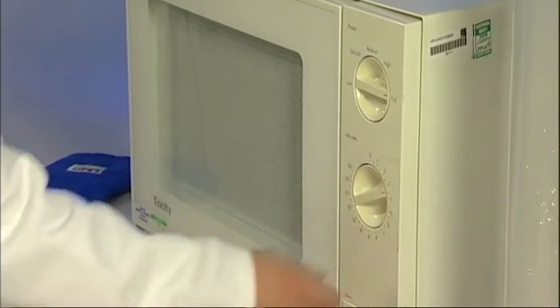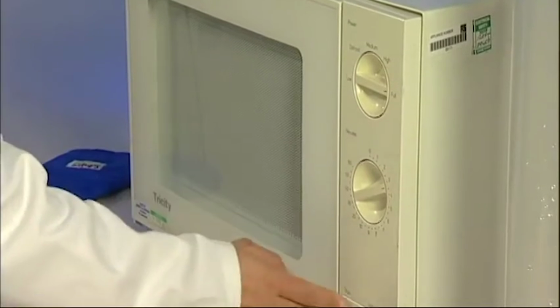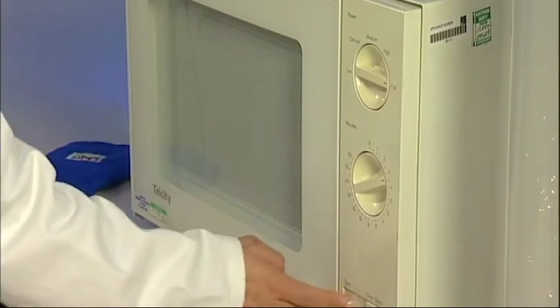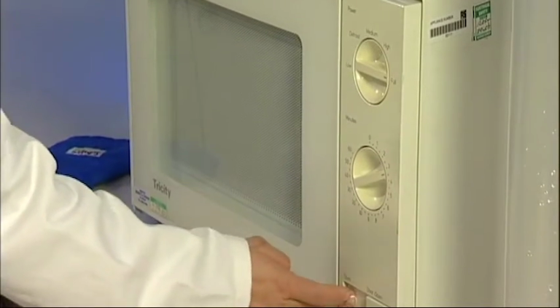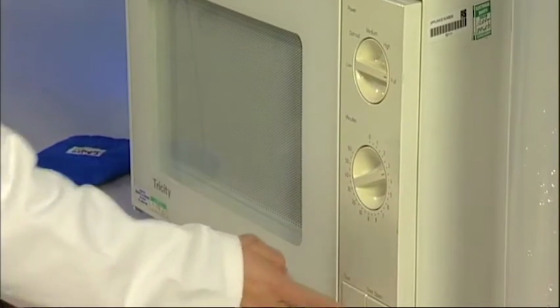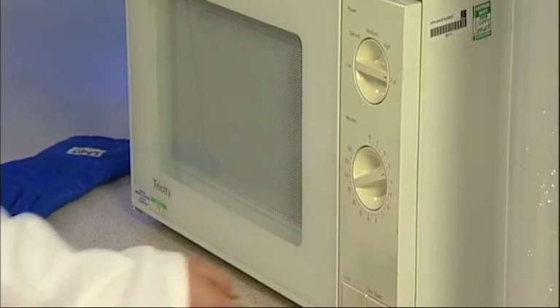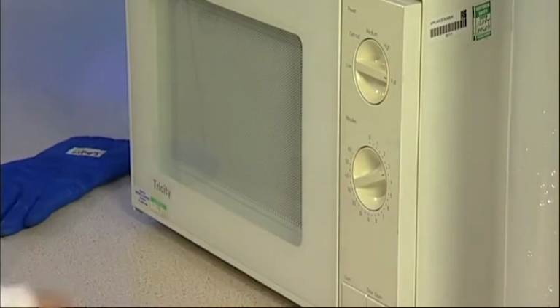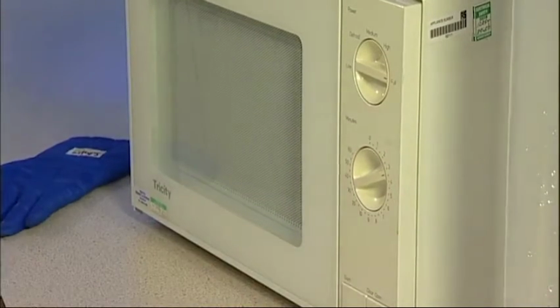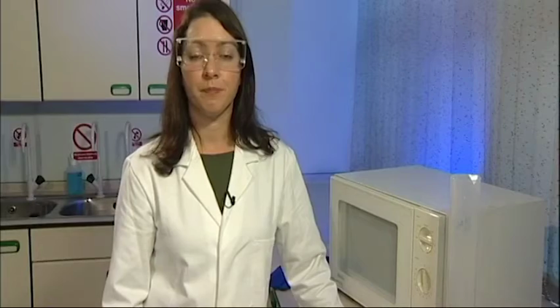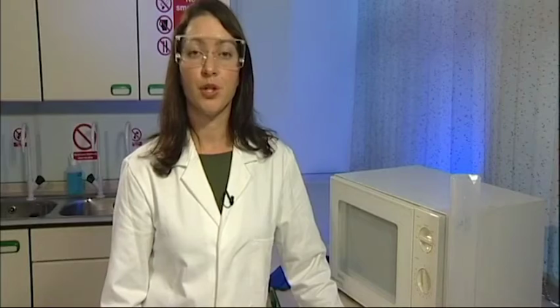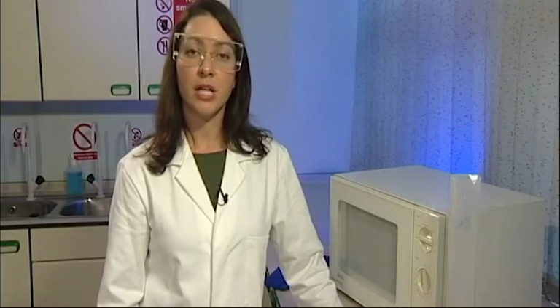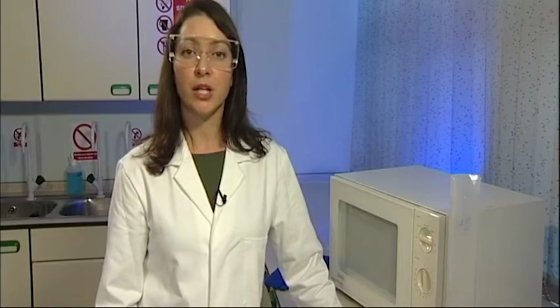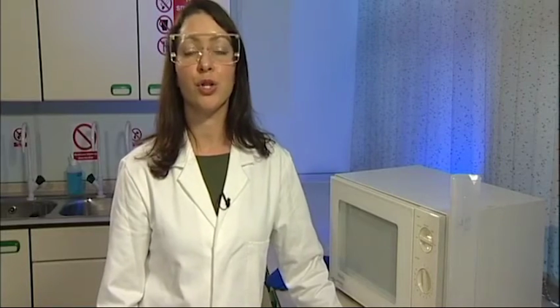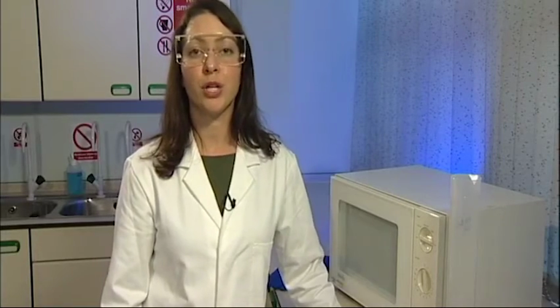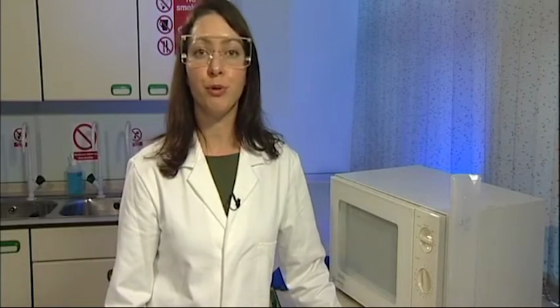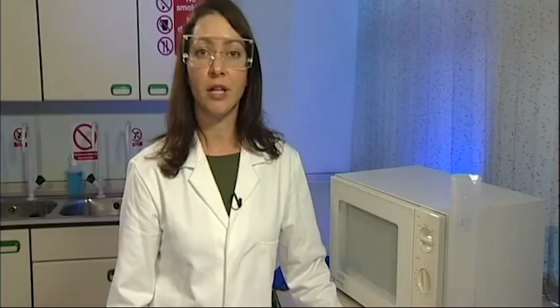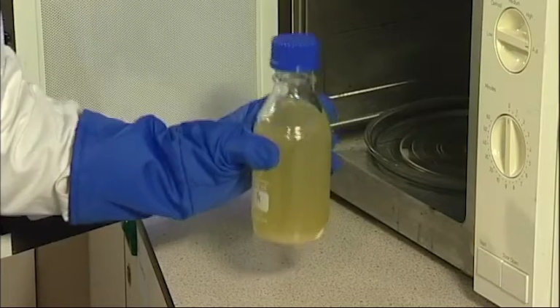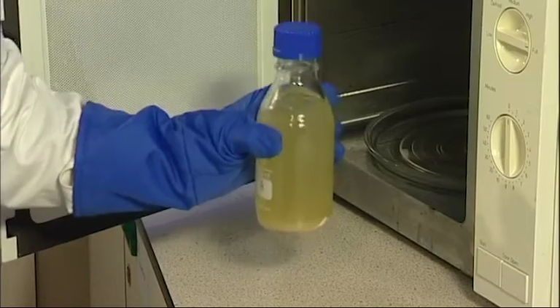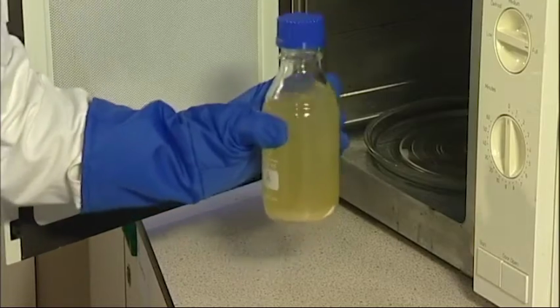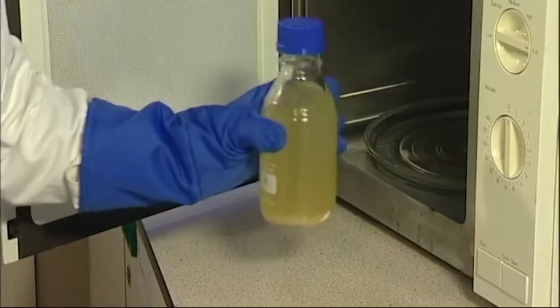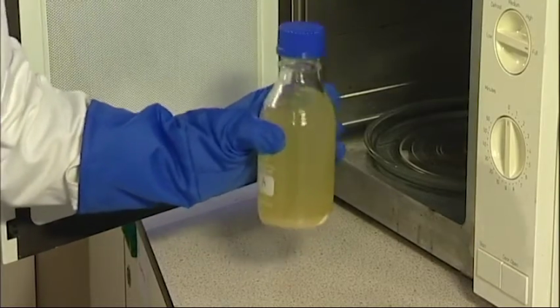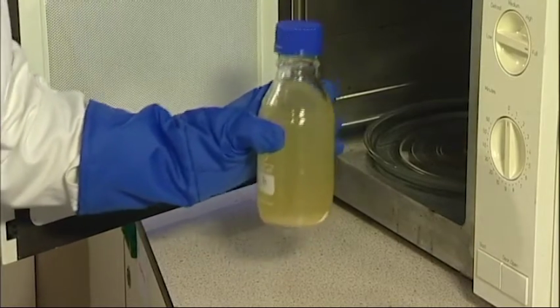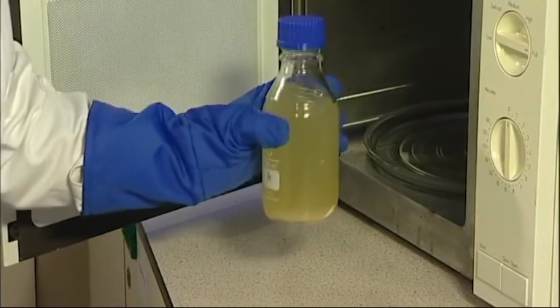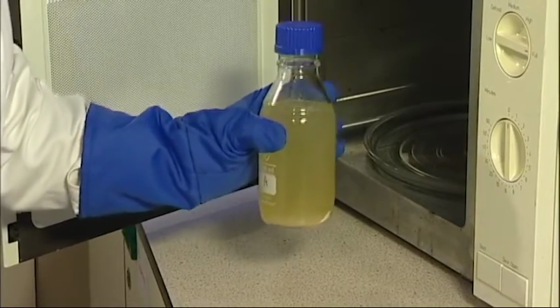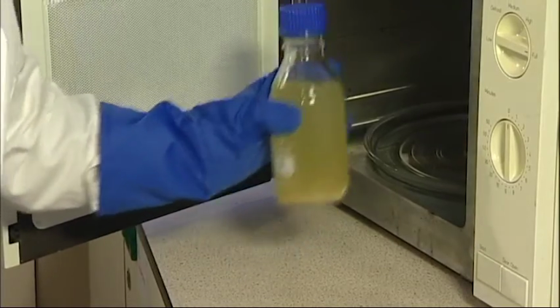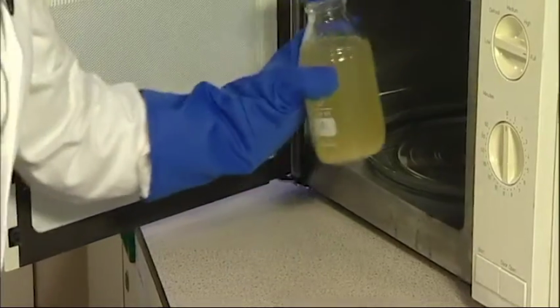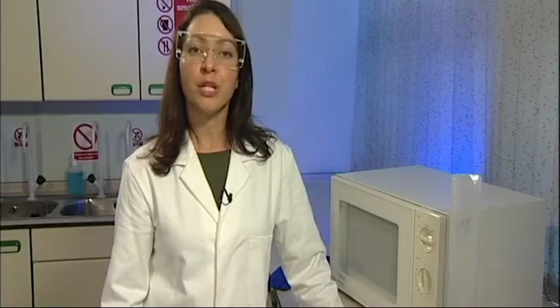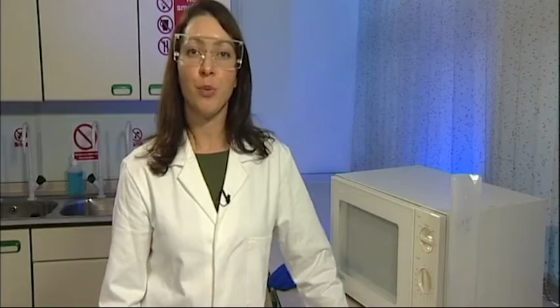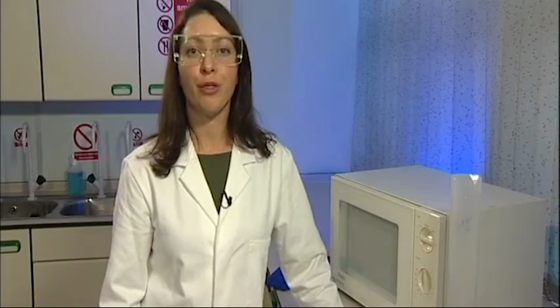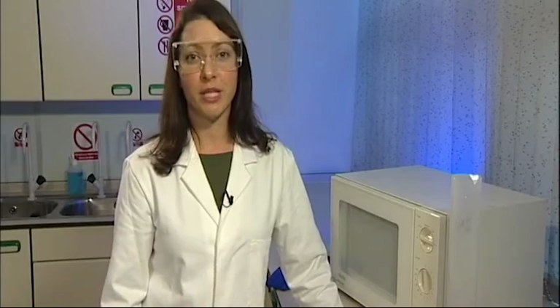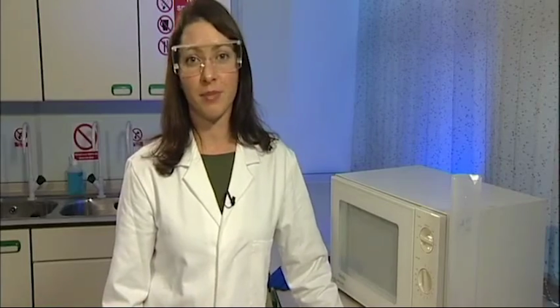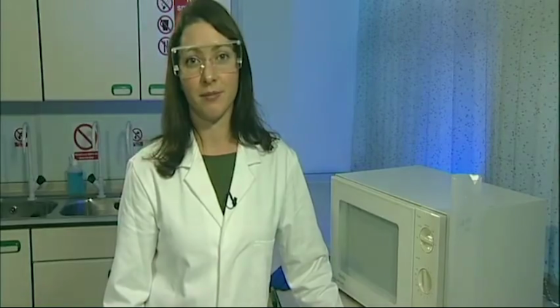Microwave the agar until it dissolves completely. During heating, you can use your heatproof glove to swirl the bottle to help it mix. Bring to the boil three times.